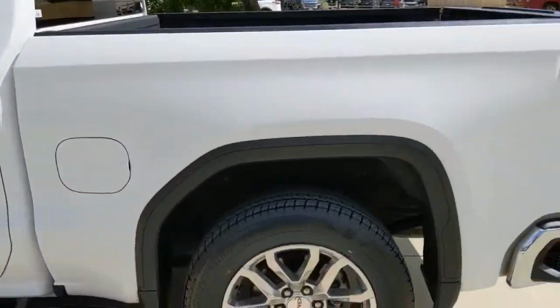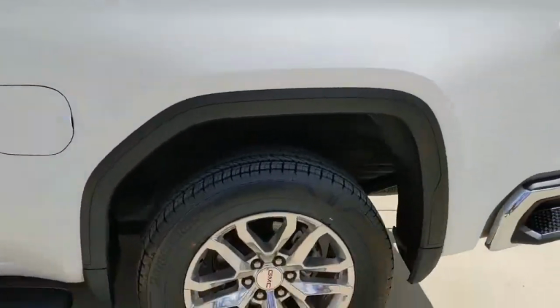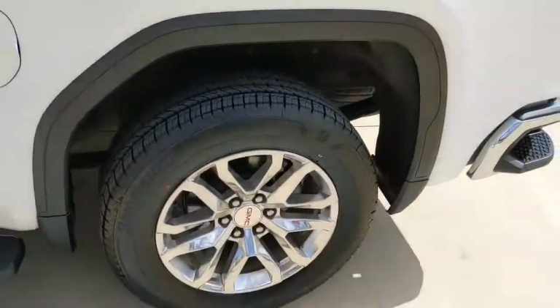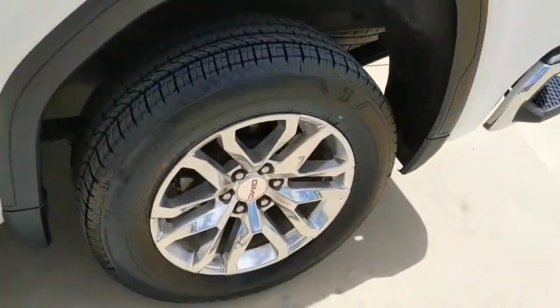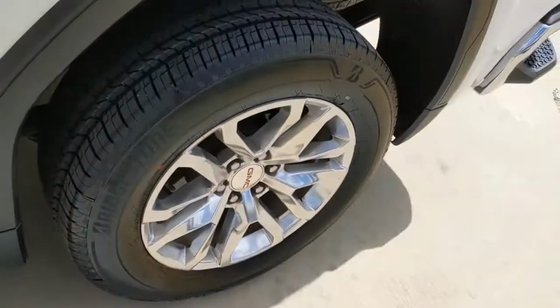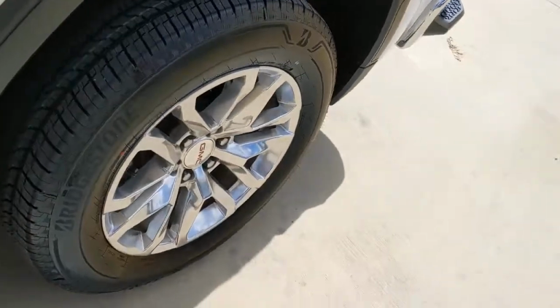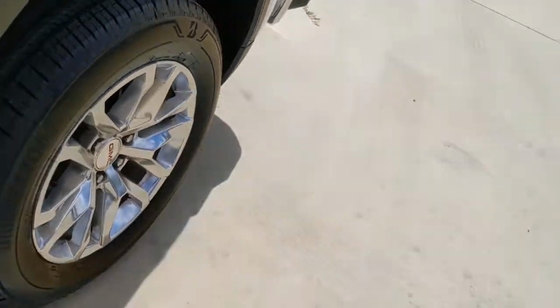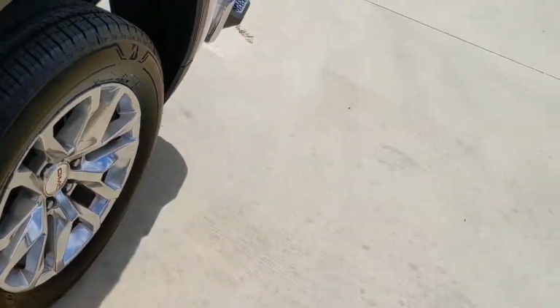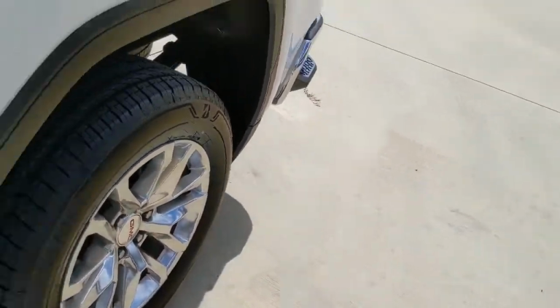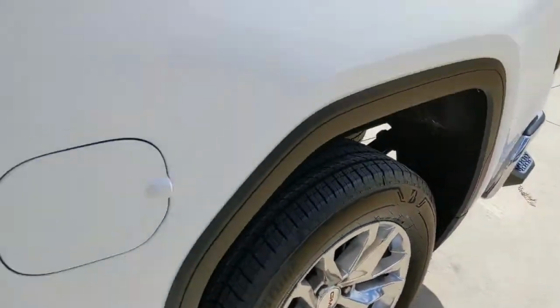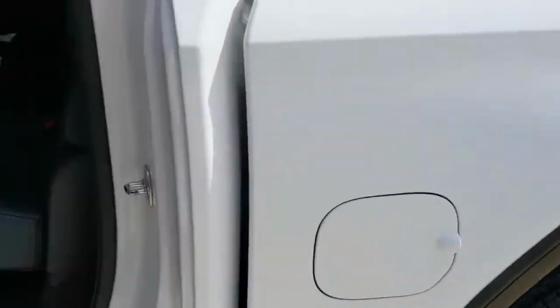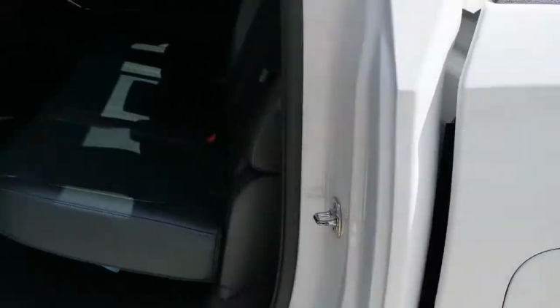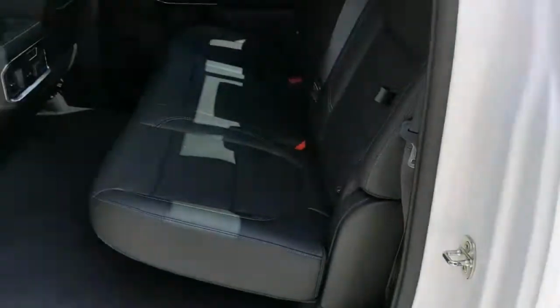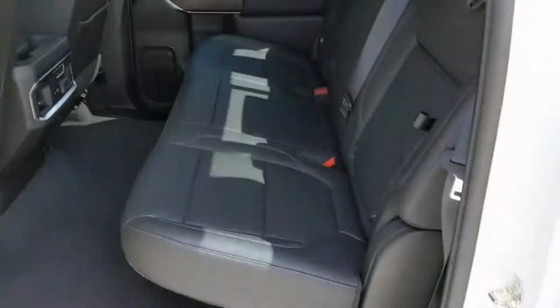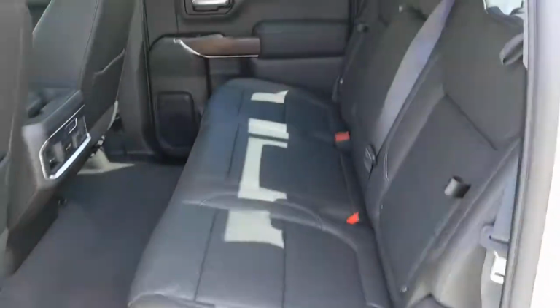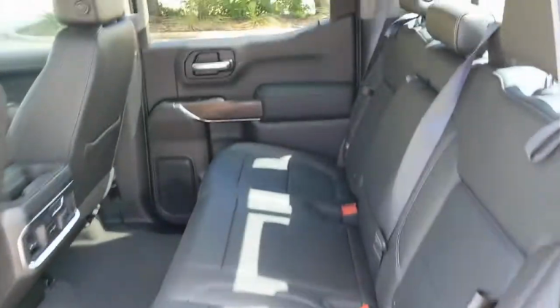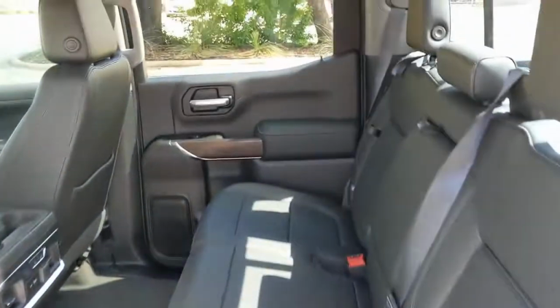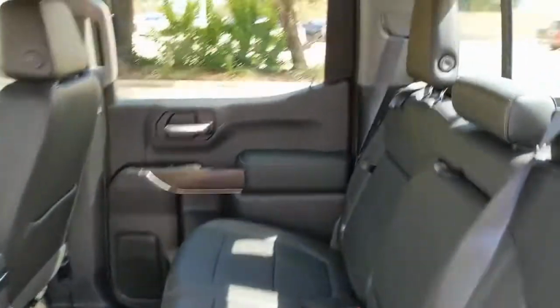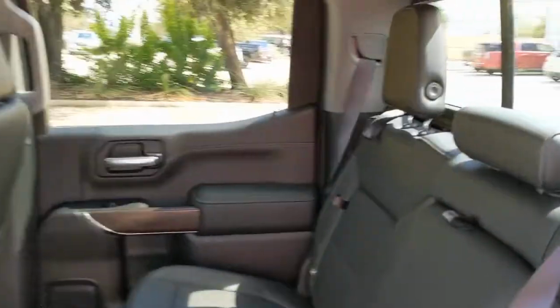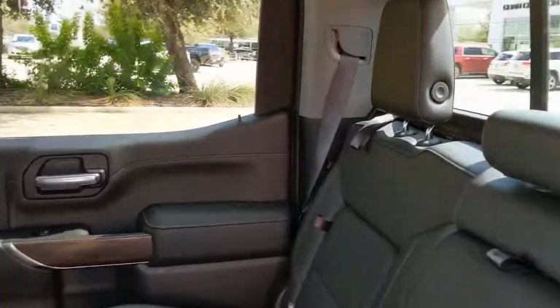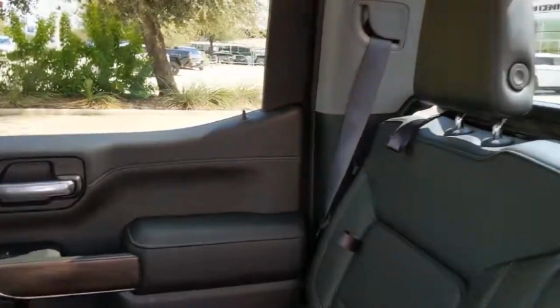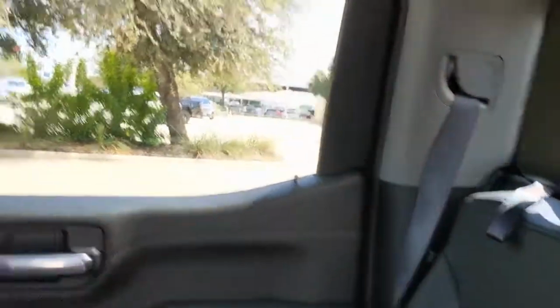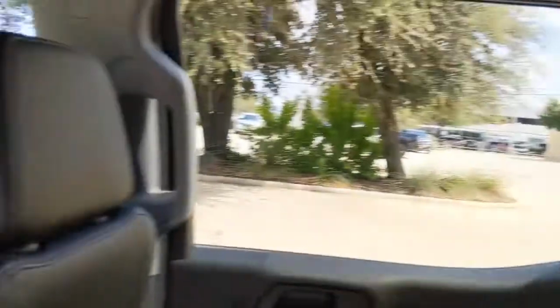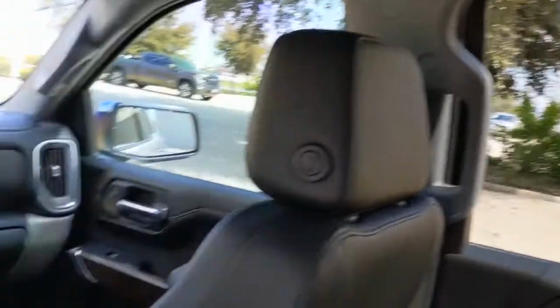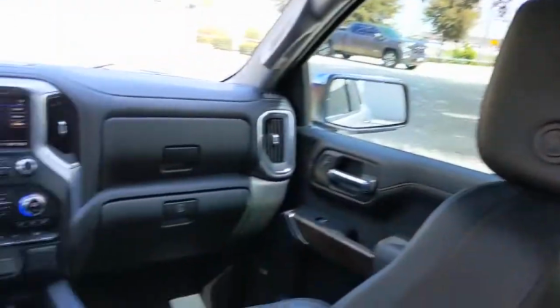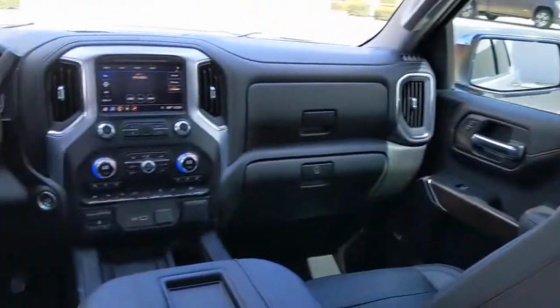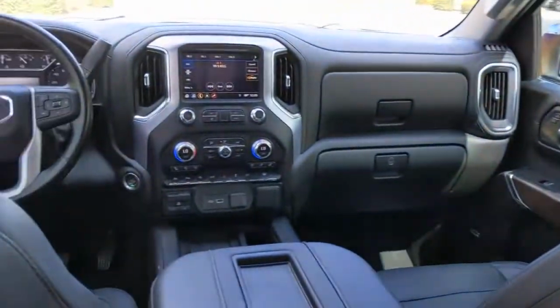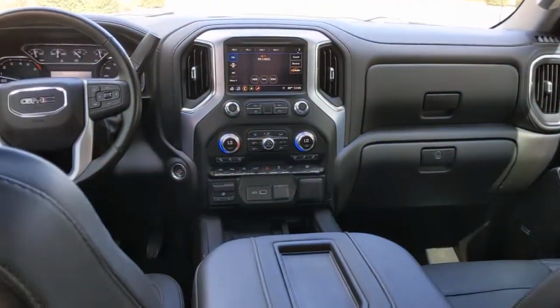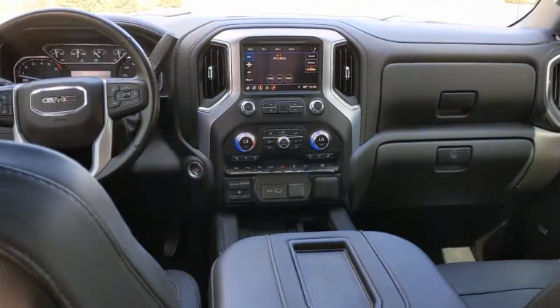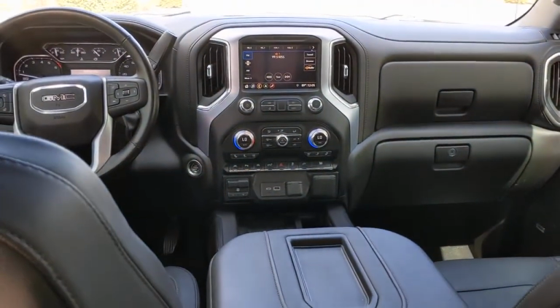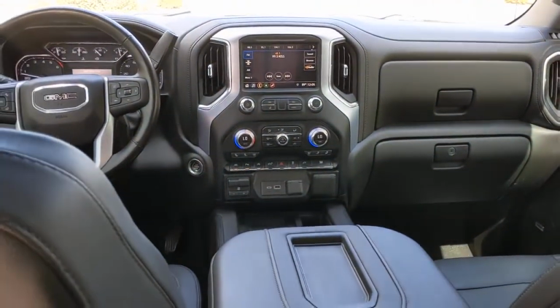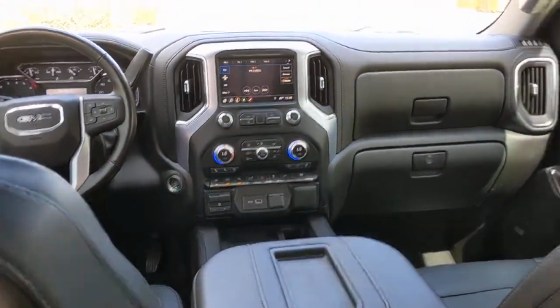These are just some of the great options this vehicle comes with: keyless entry, backup camera, heated mirrors, keyless start, and remote engine start.